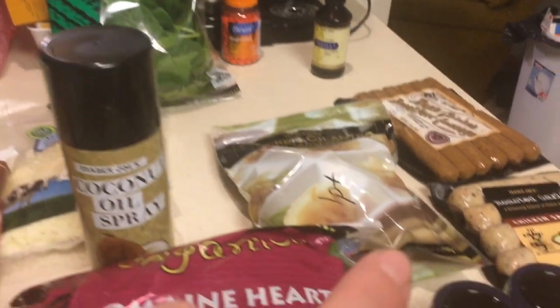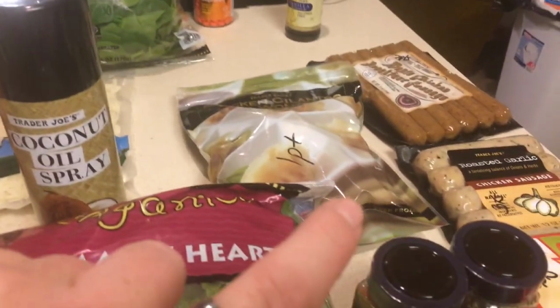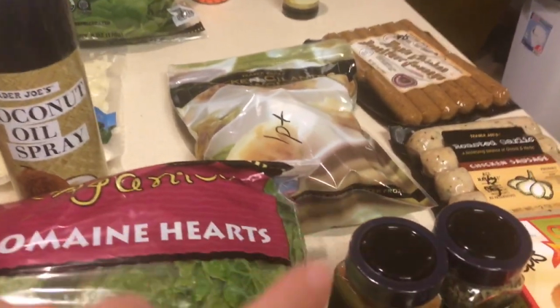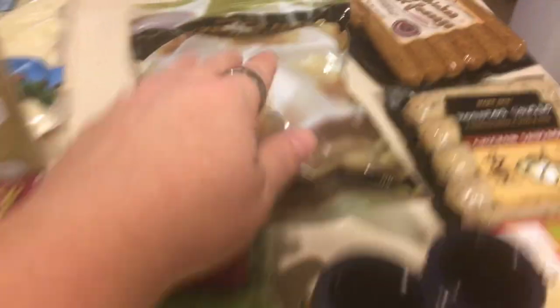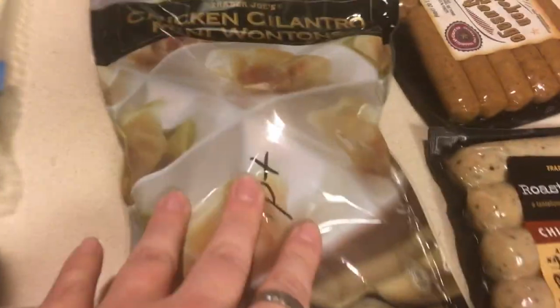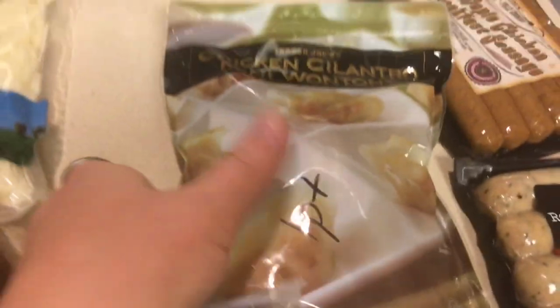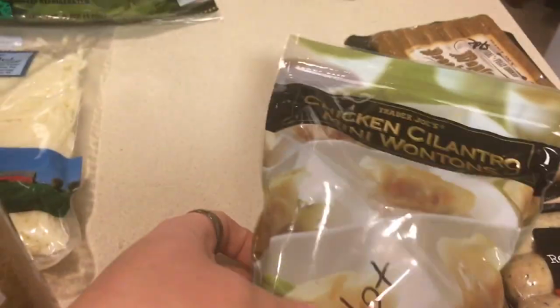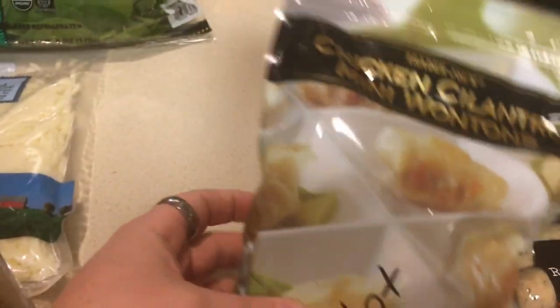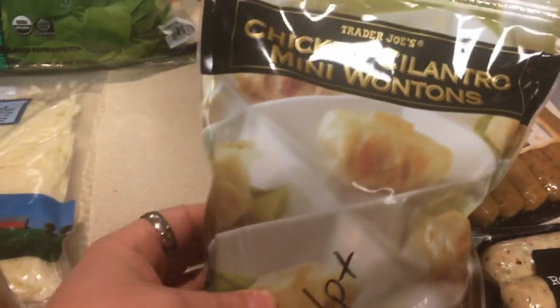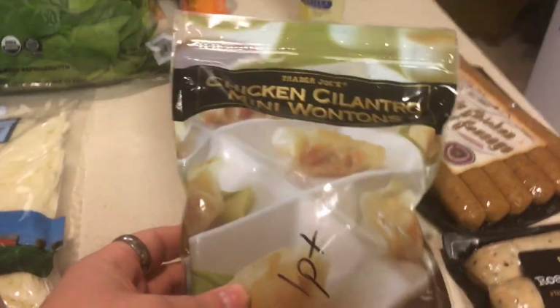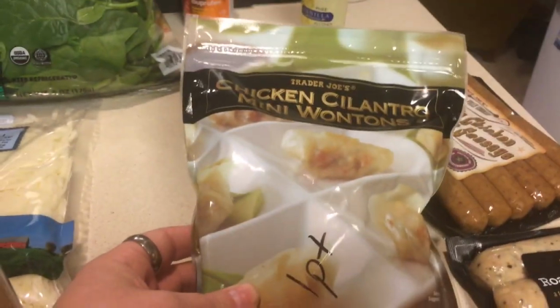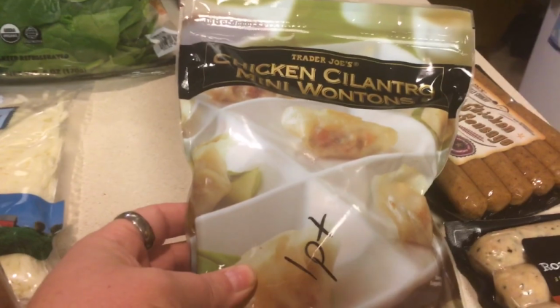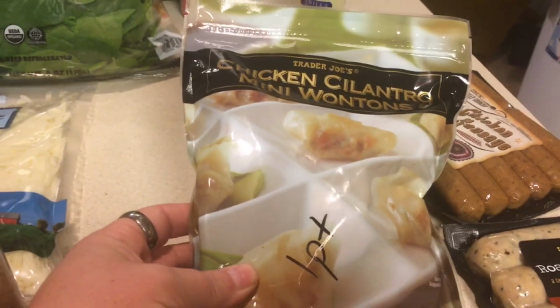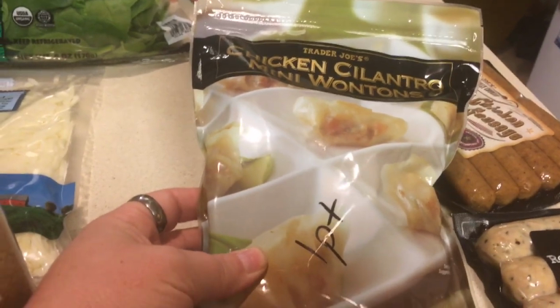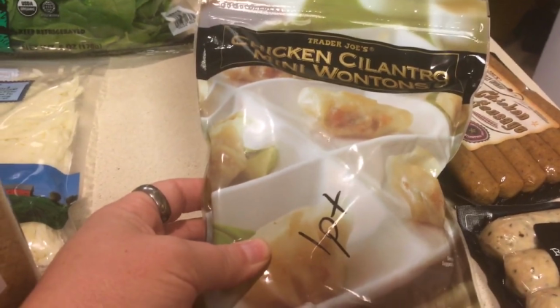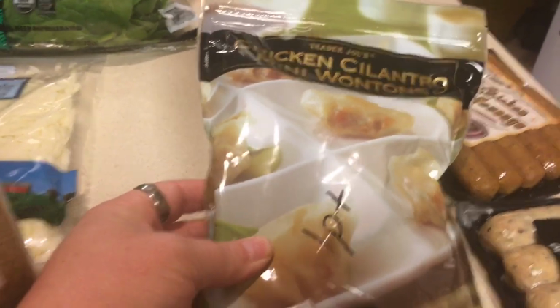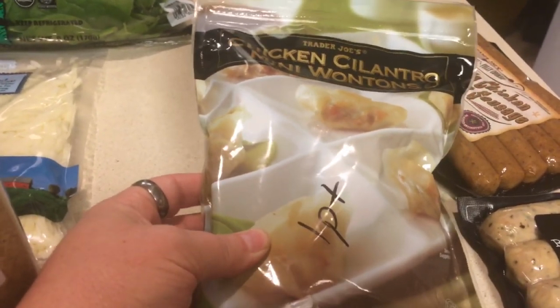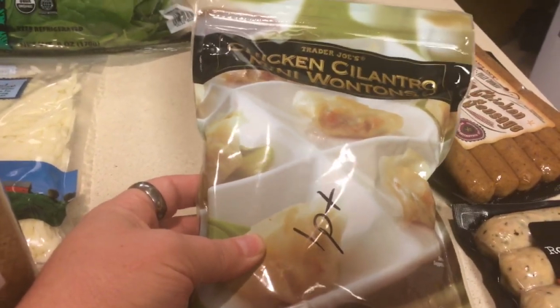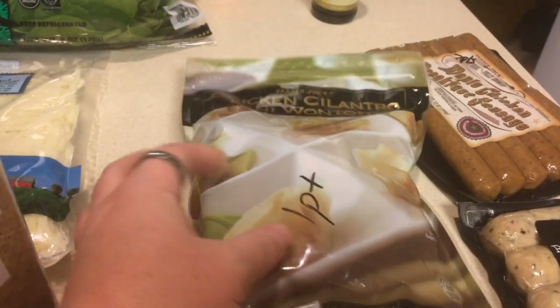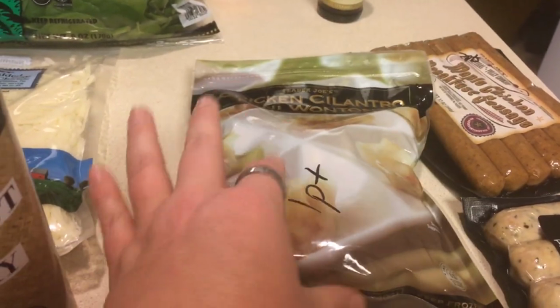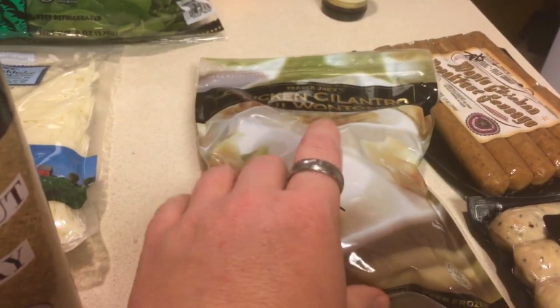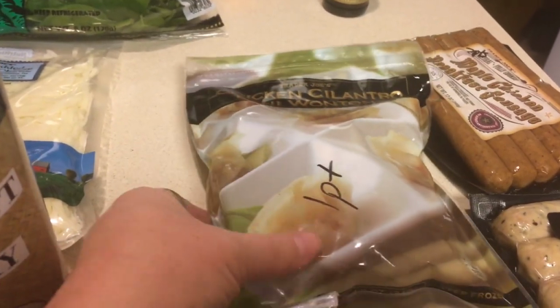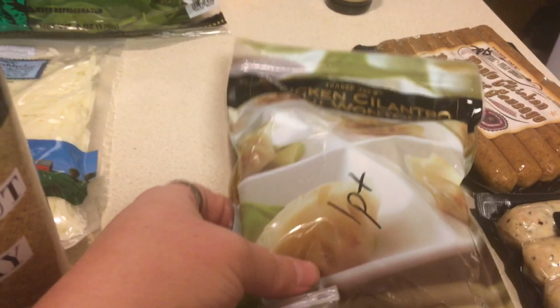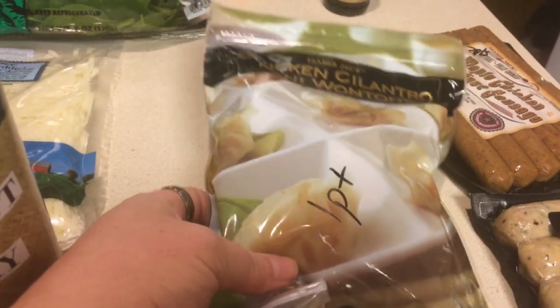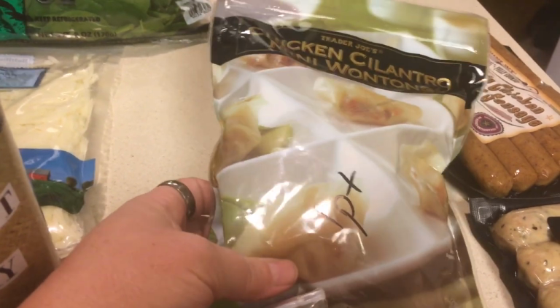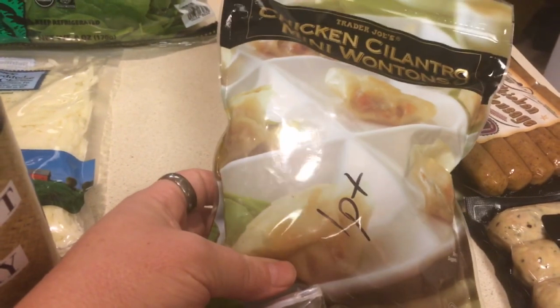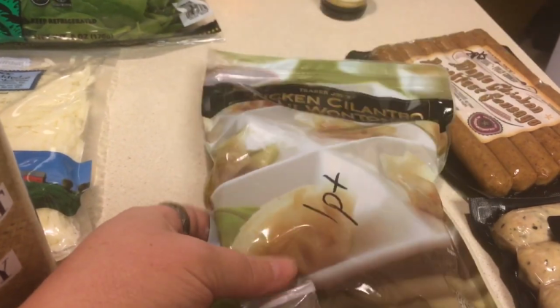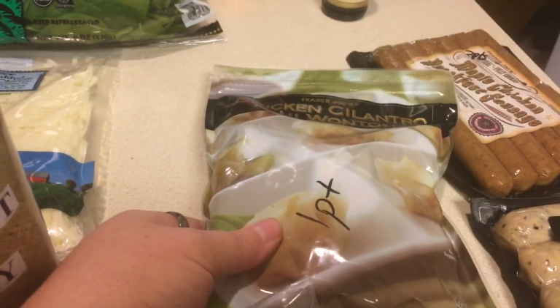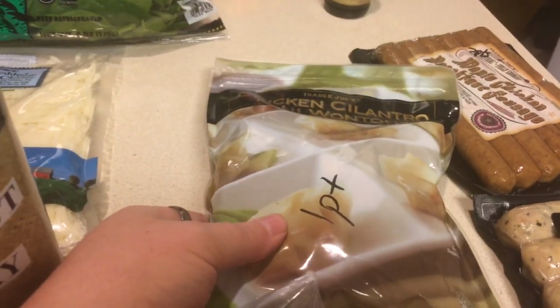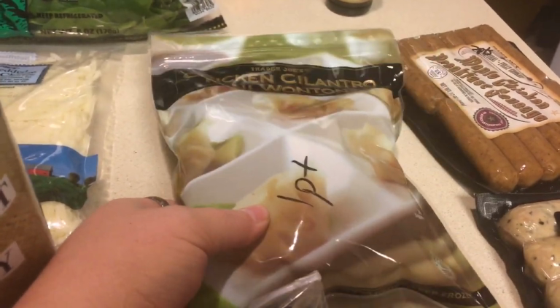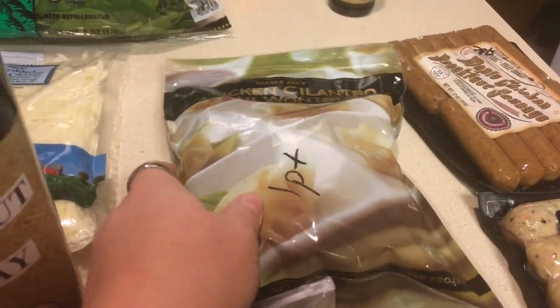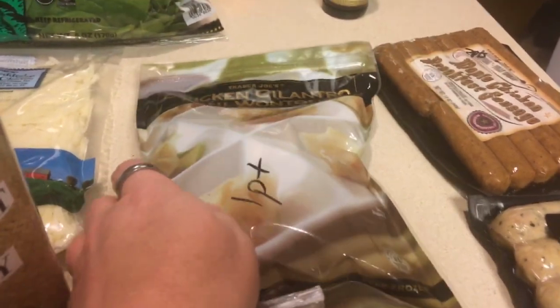I got some chicken and cilantro mini wontons. They are one point for four. I know they are very tiny, but if you want just a little snack — you could have four for one point or eight for two points, which I don't think is bad.